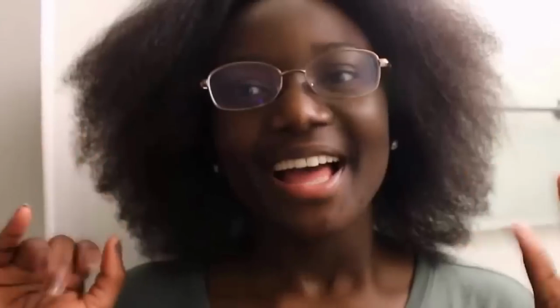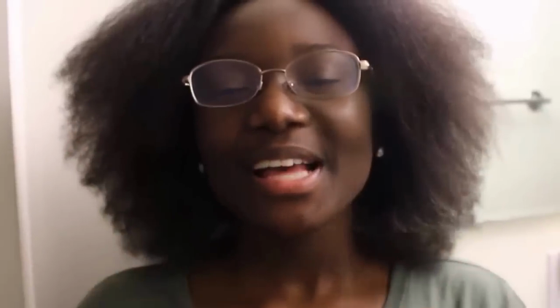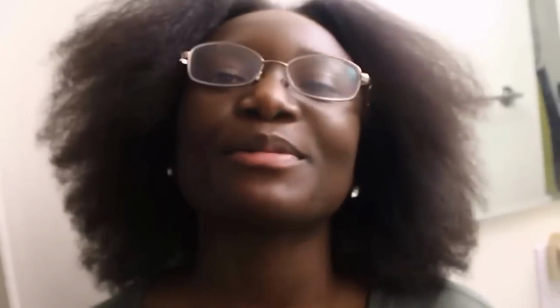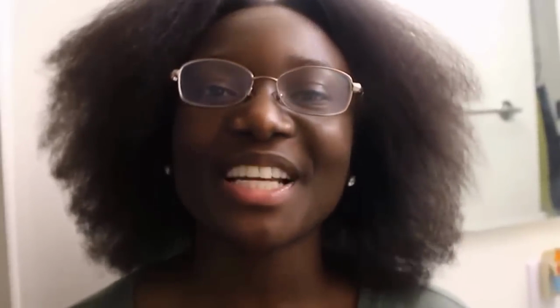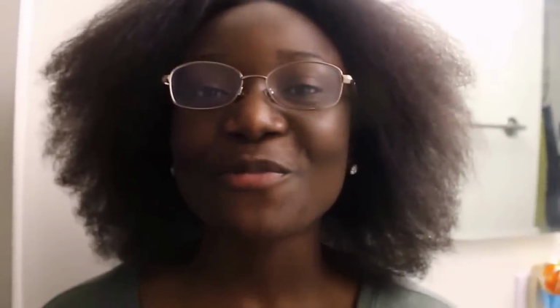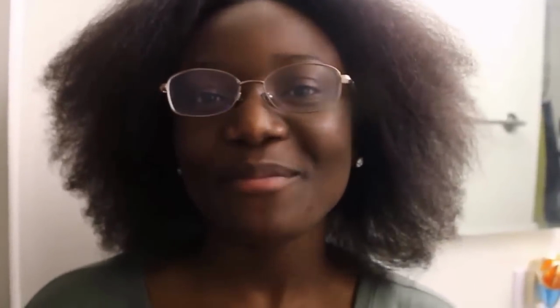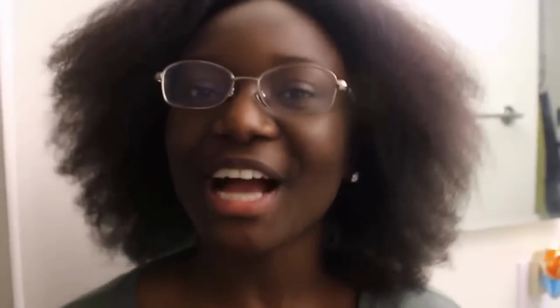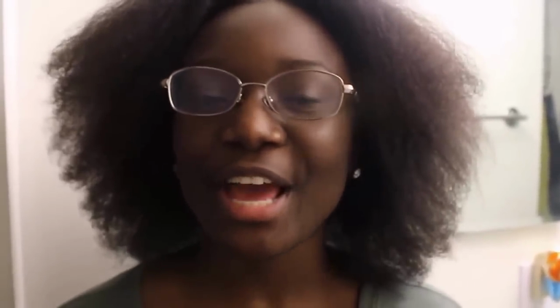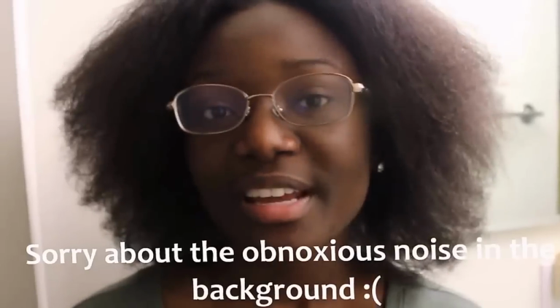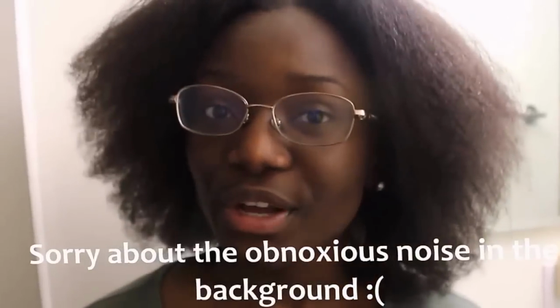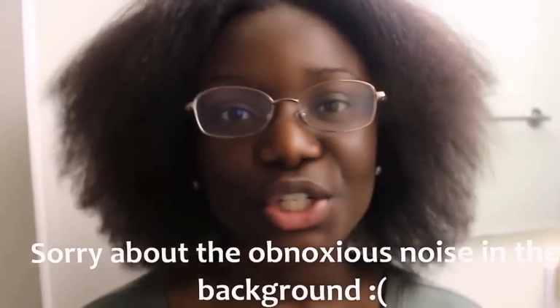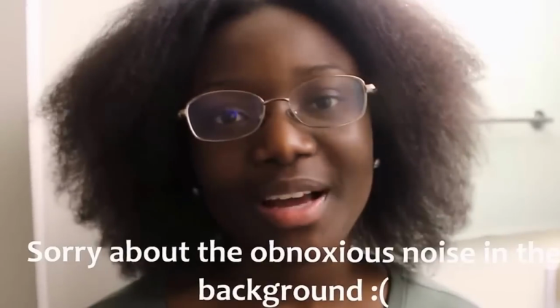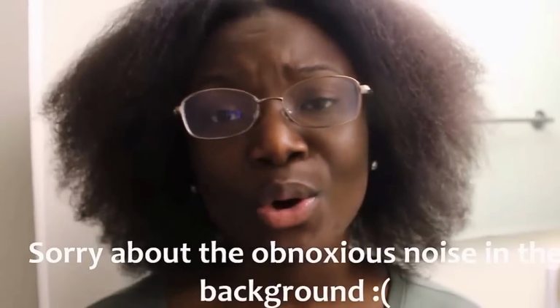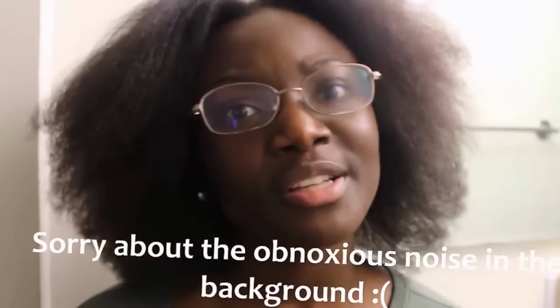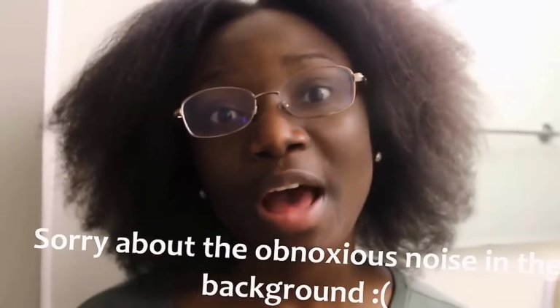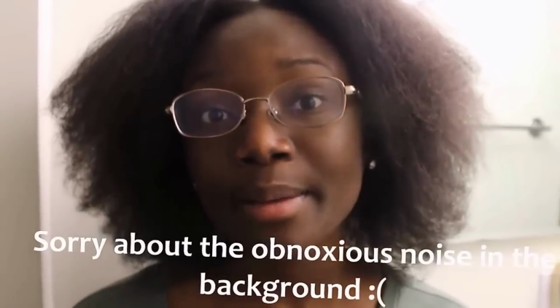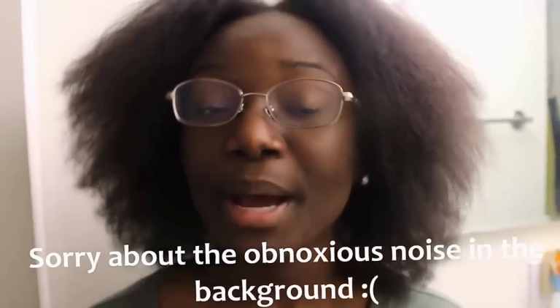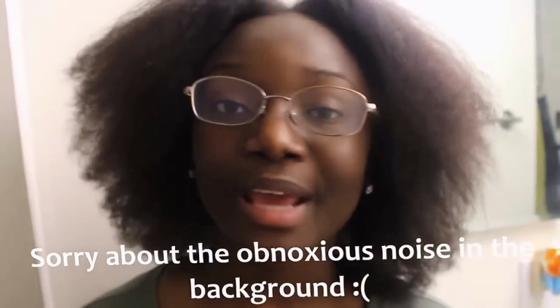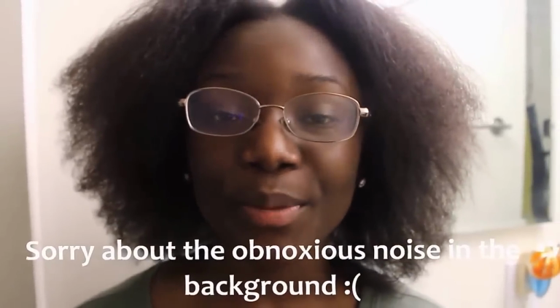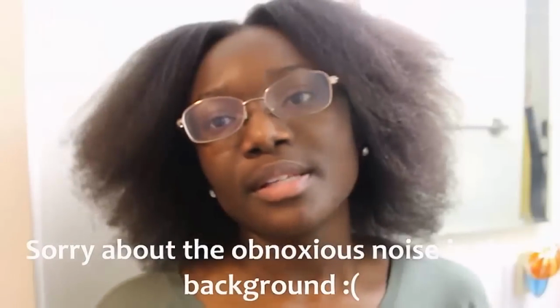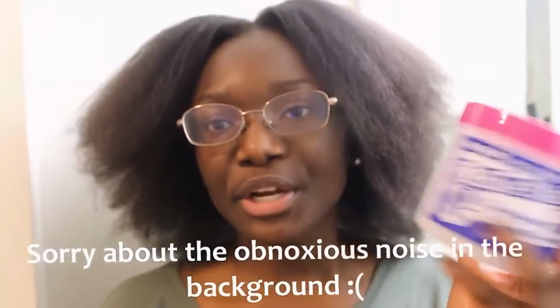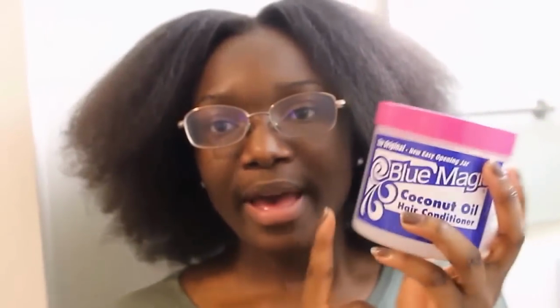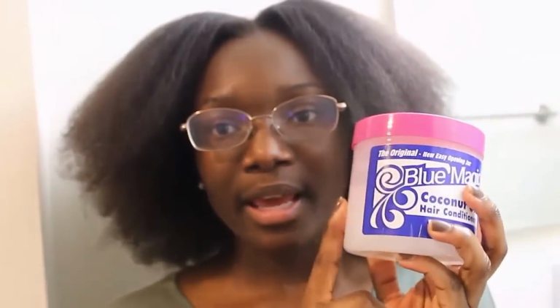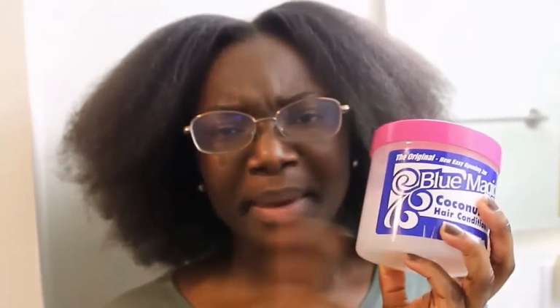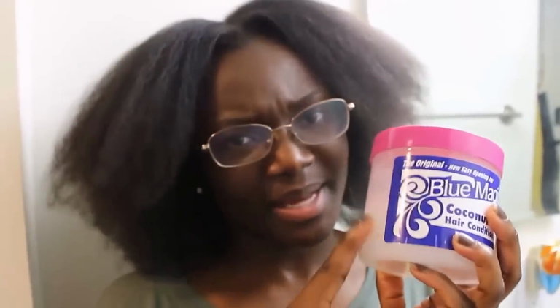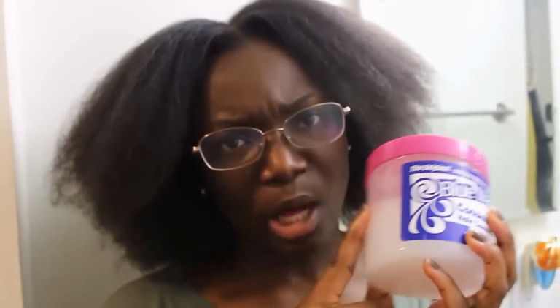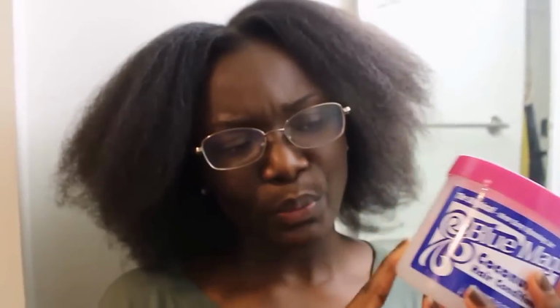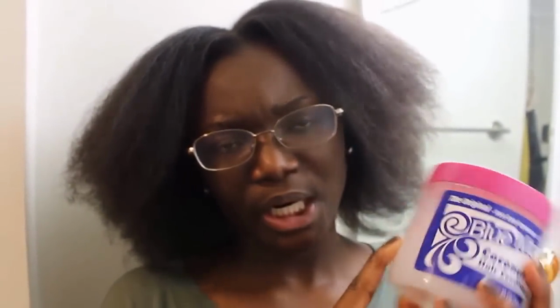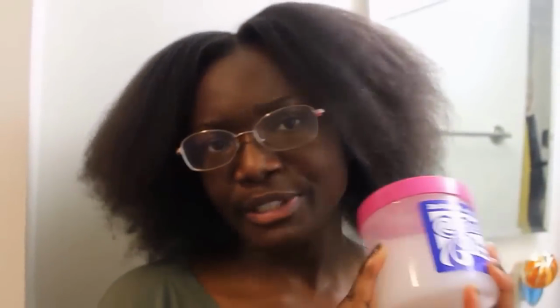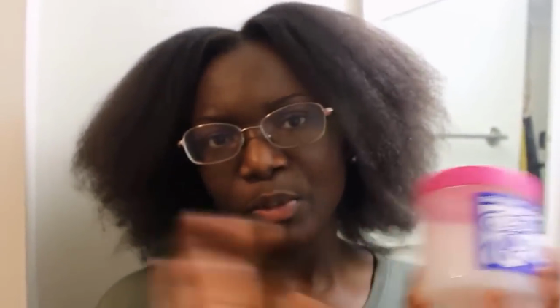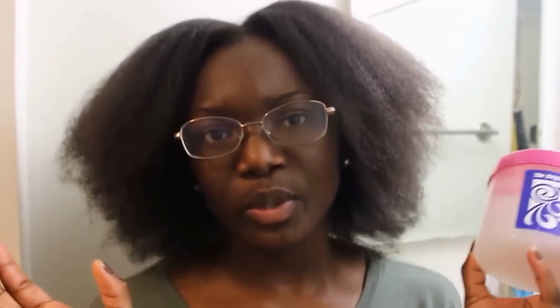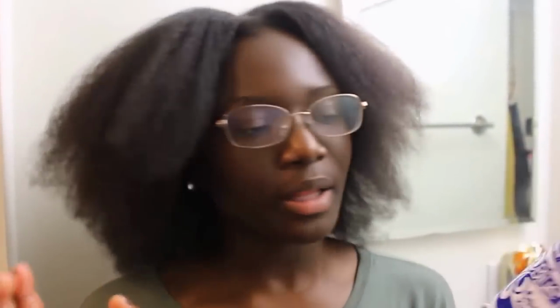Hello guys, welcome to my channel. My name is Valerie and for today's video I'm going to show you guys the whole process of how I braid my own hair. I'm just going to go ahead and baste my scalp — or grease it, whatever you want to call it.